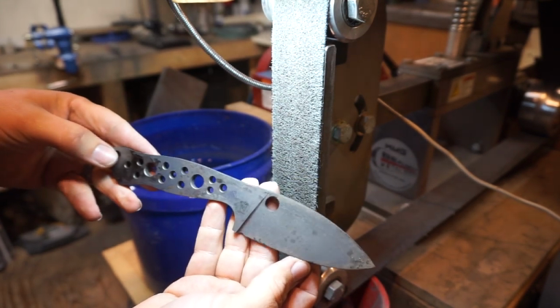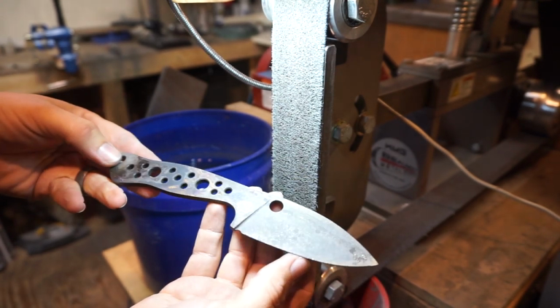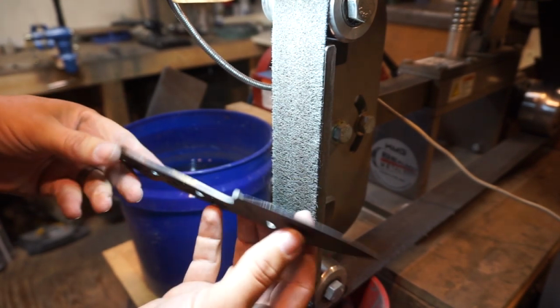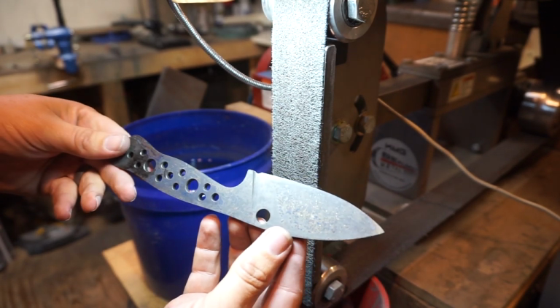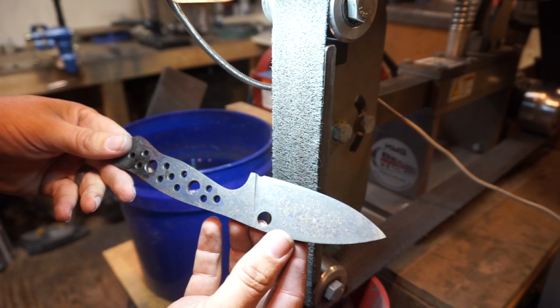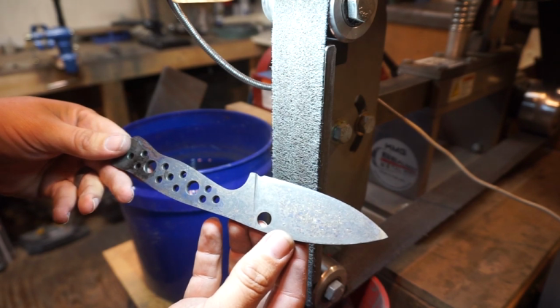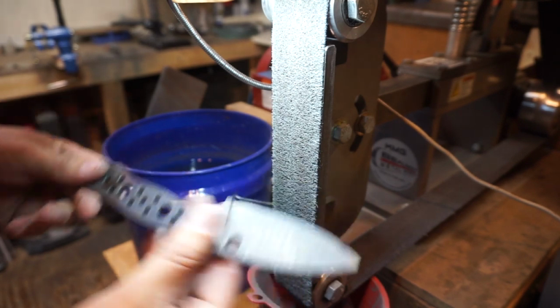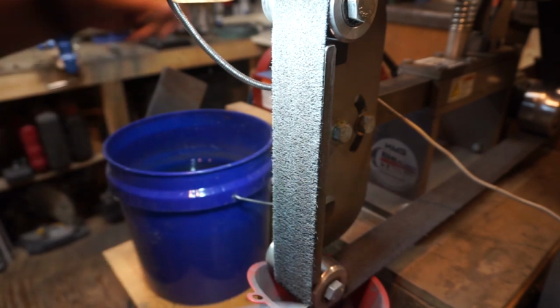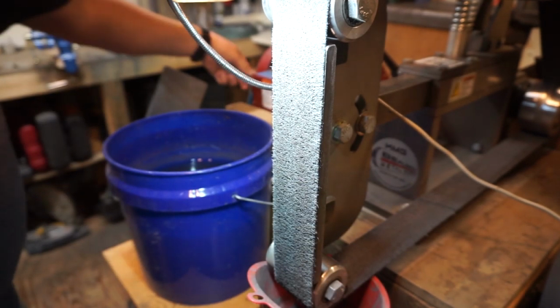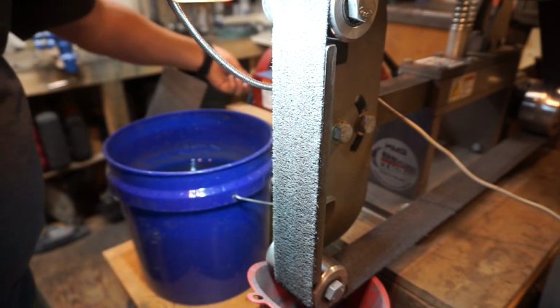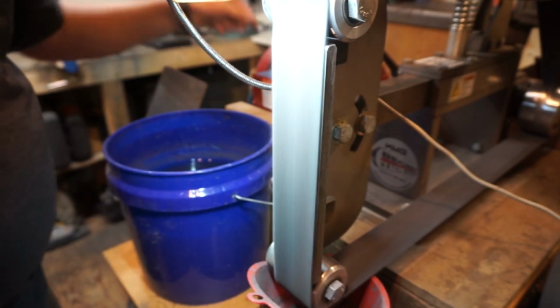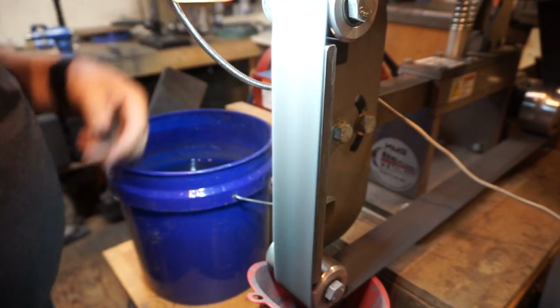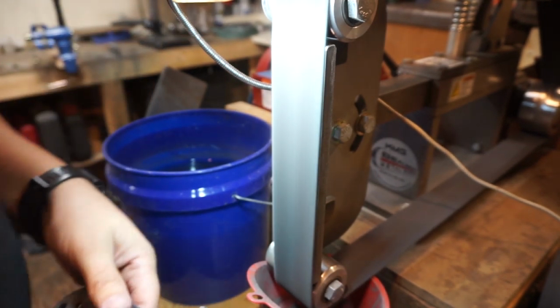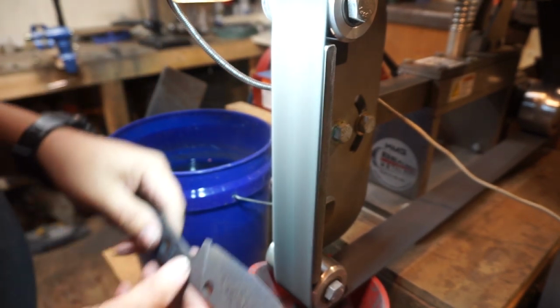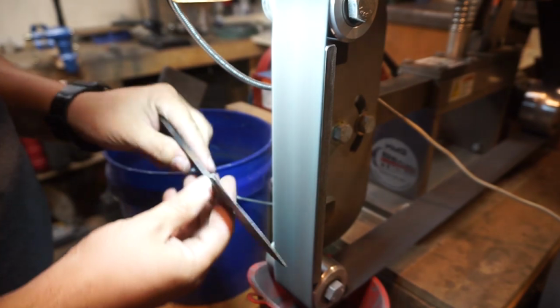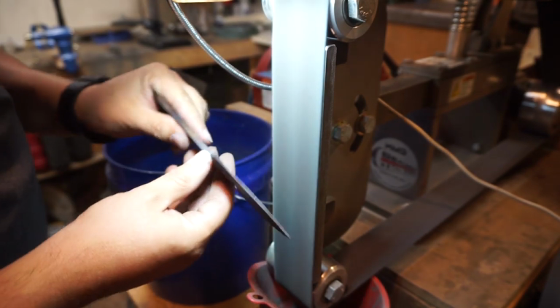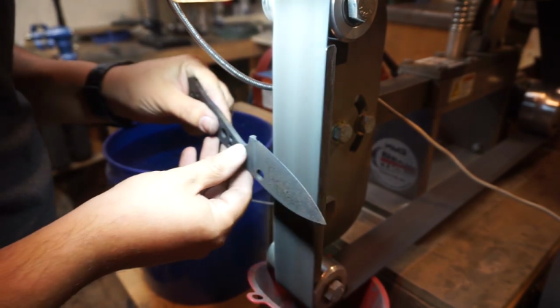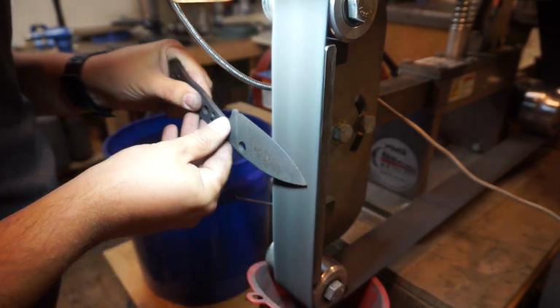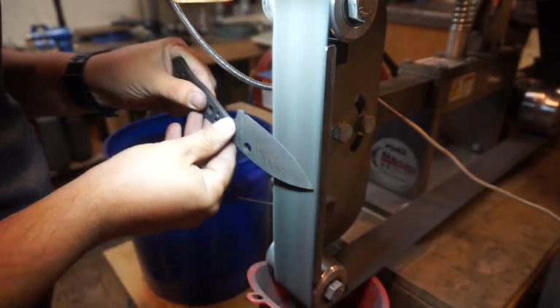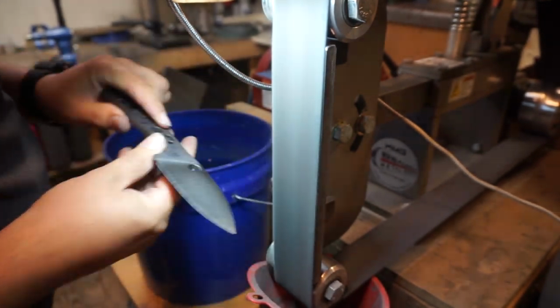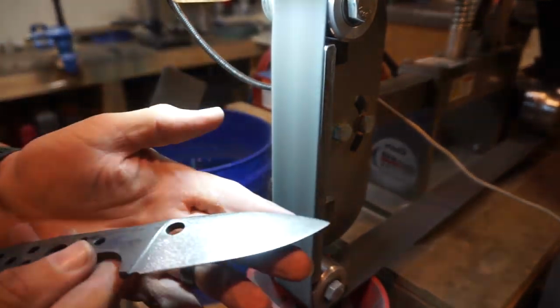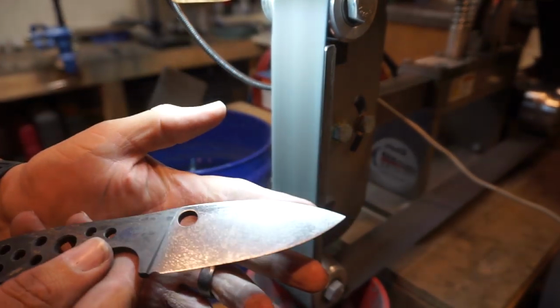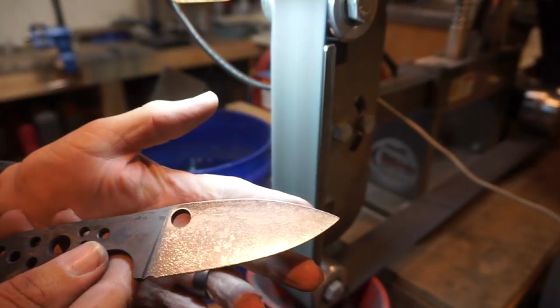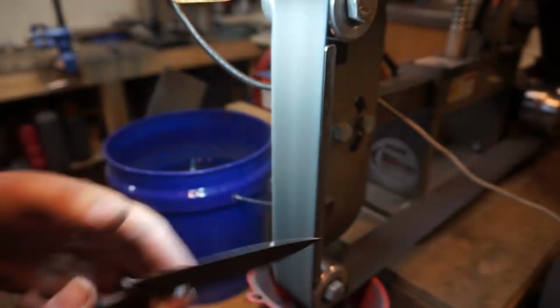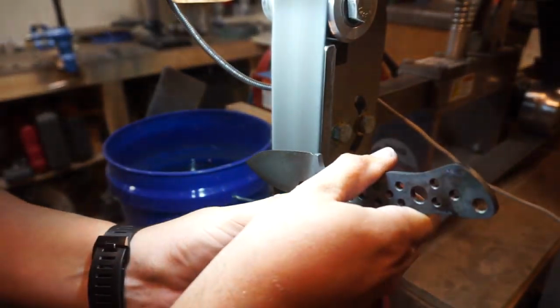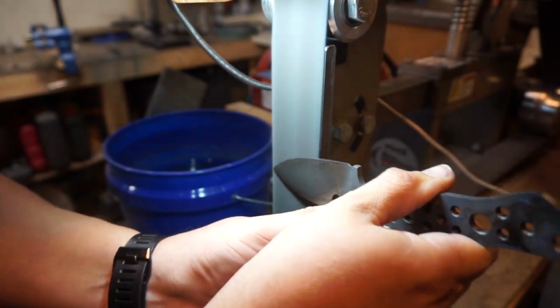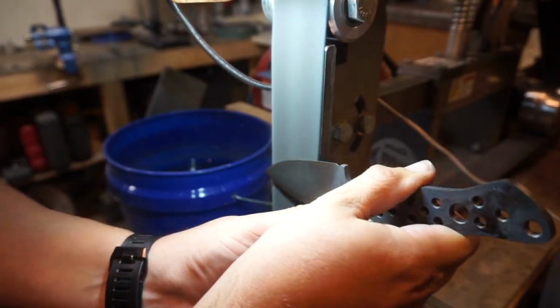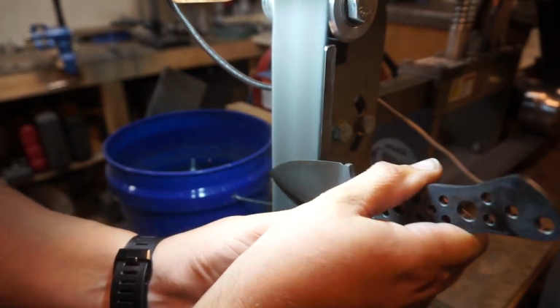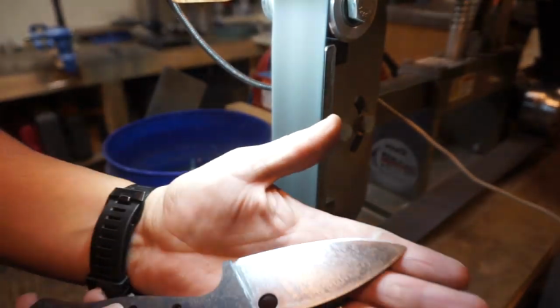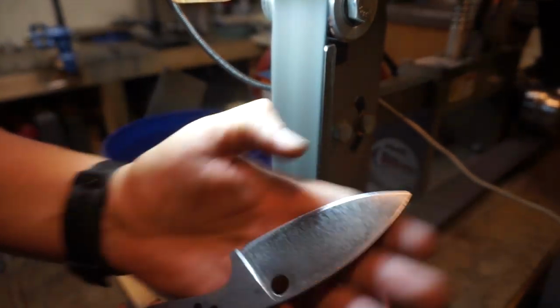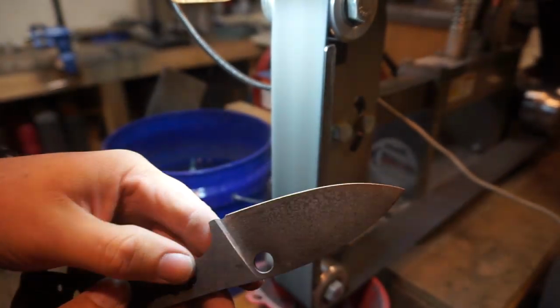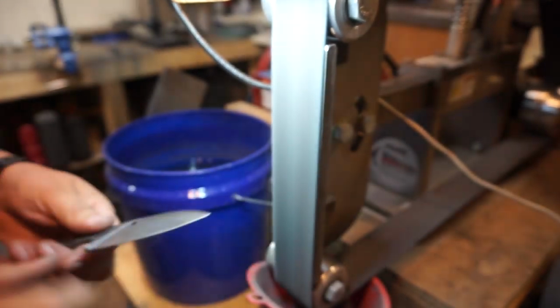That is the texture that I want — I wanted to leave a little bit of that forge scale on there. All we're doing right here is lightly going over it on the medium scotch brite belt just to knock off a lot of the coating from the forge scale.